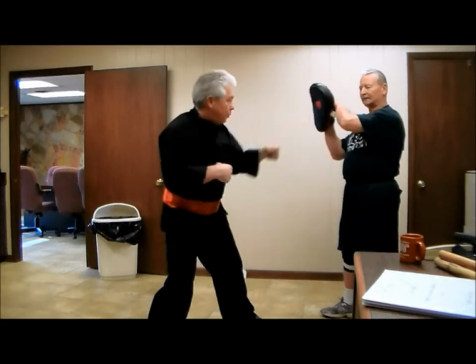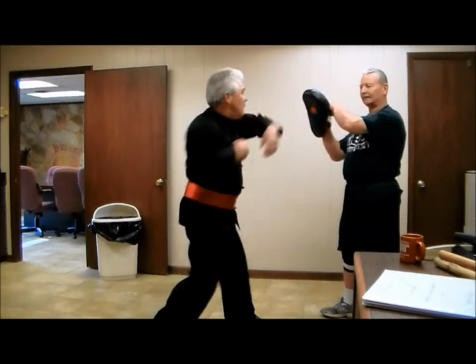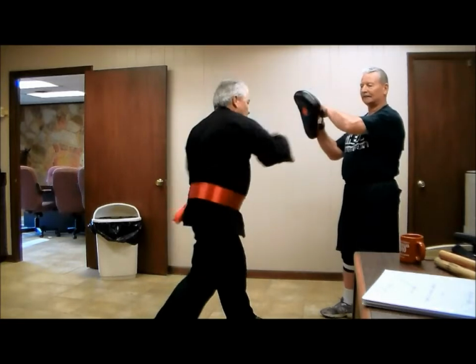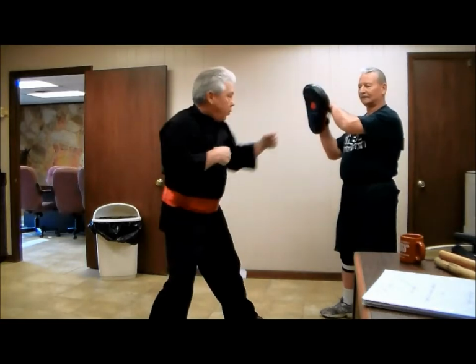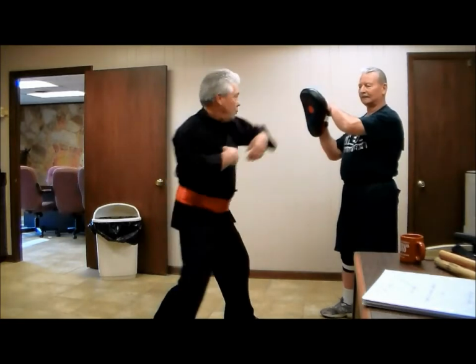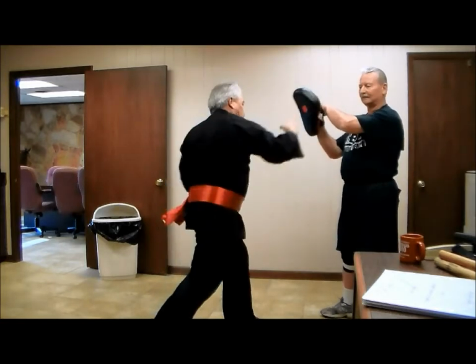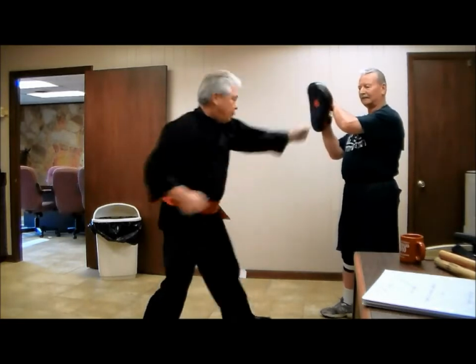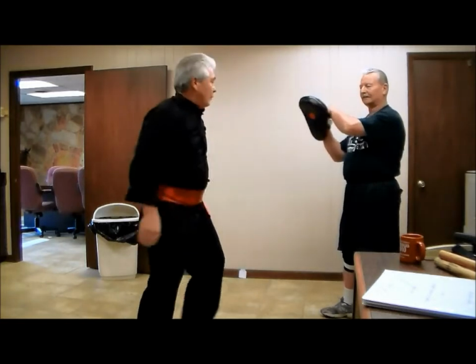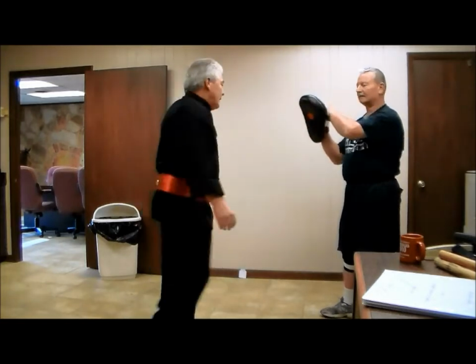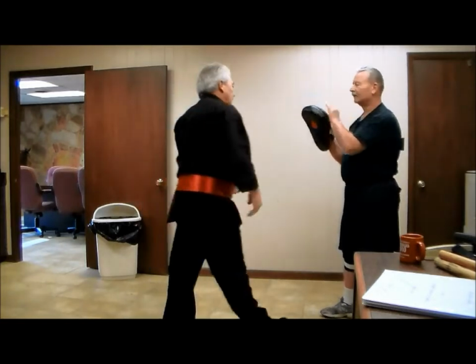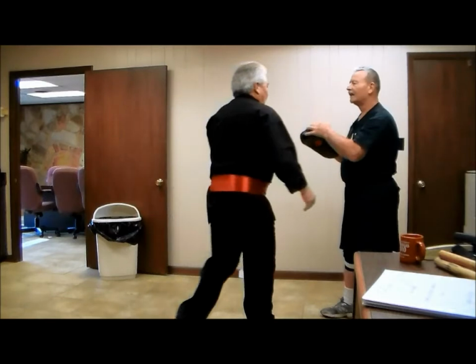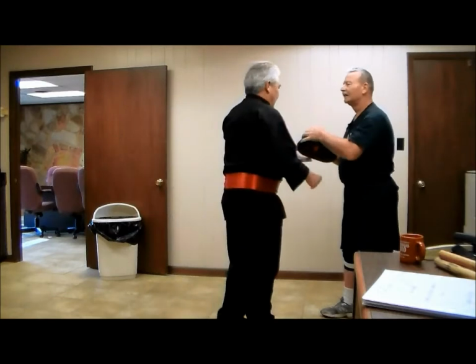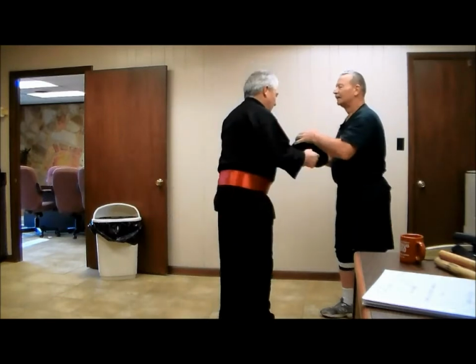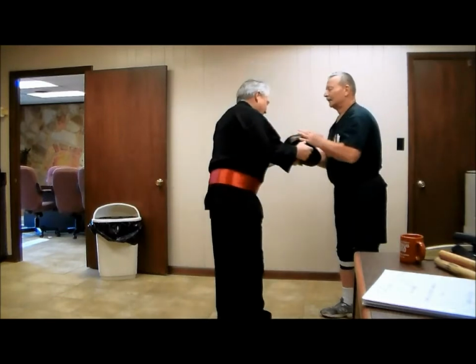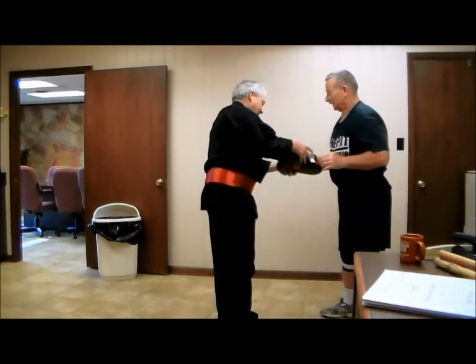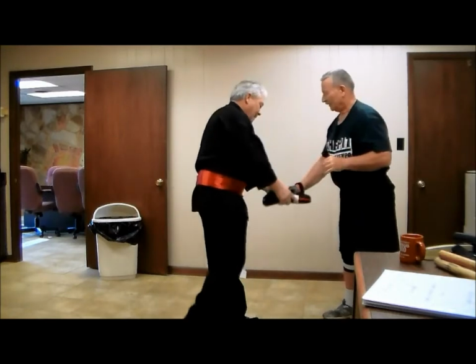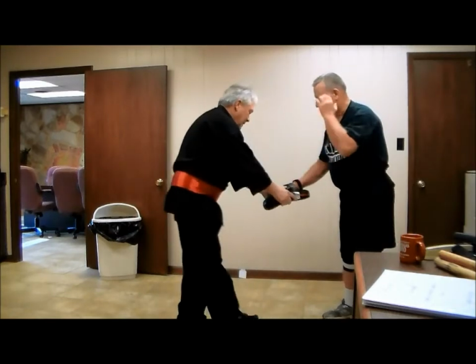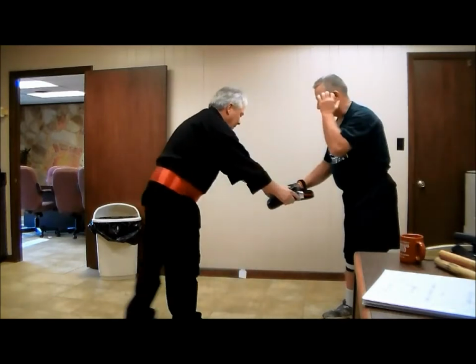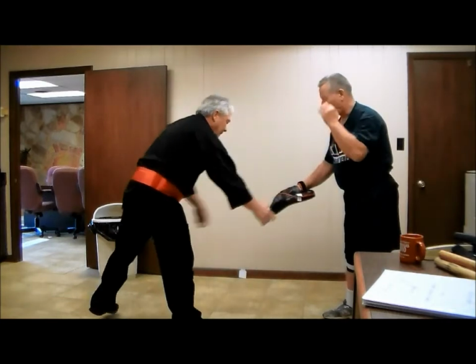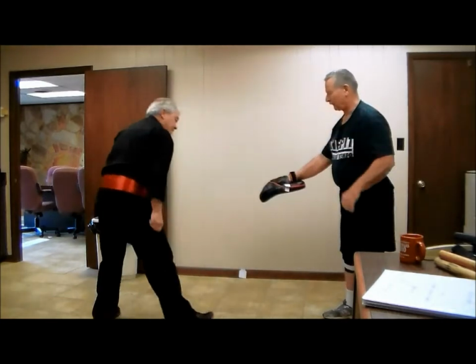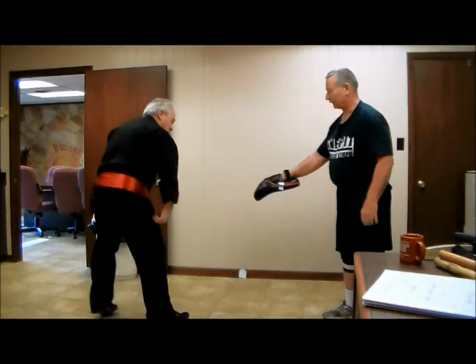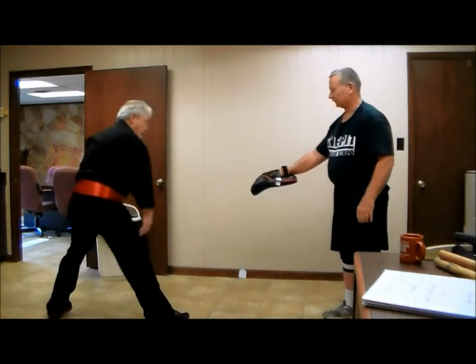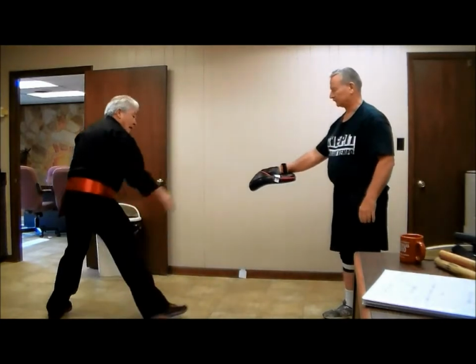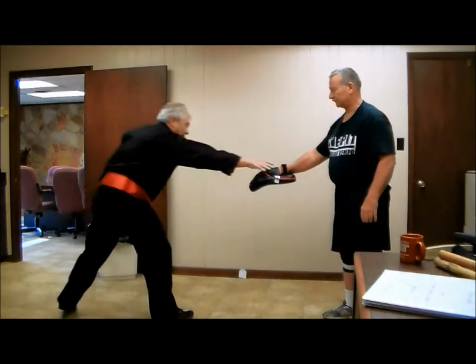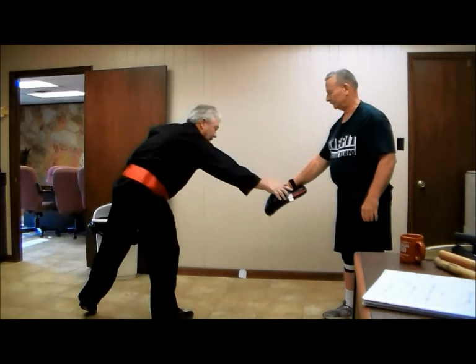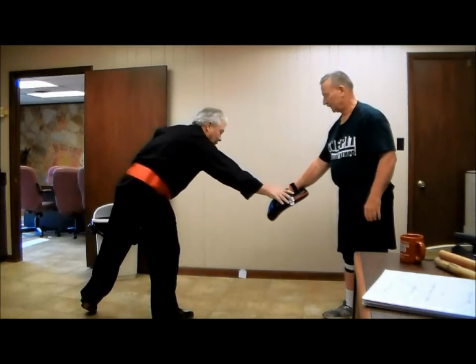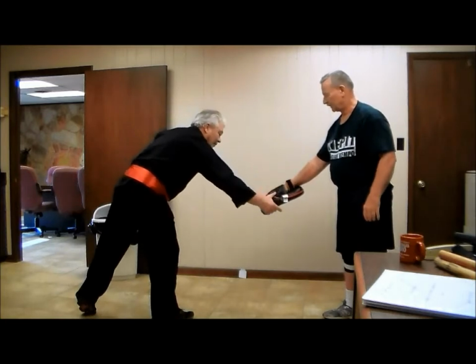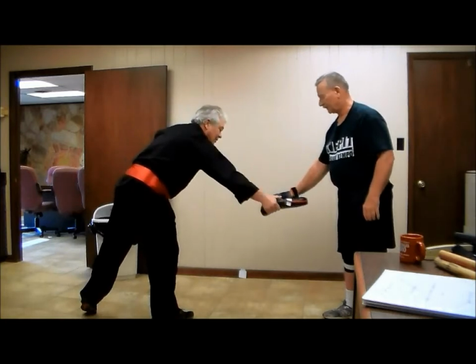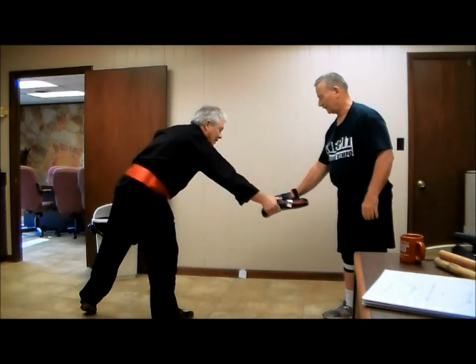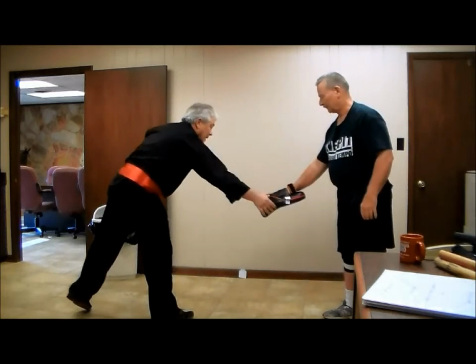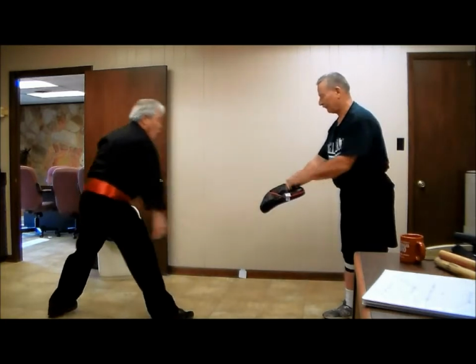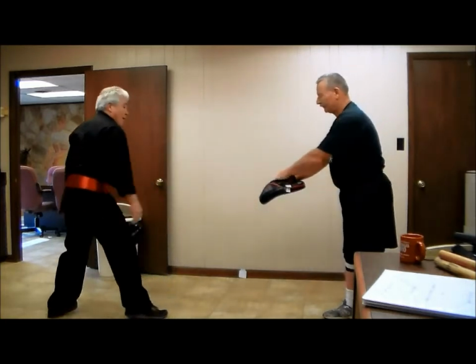Here we go. Okay. Now. Yeah, about going a little.